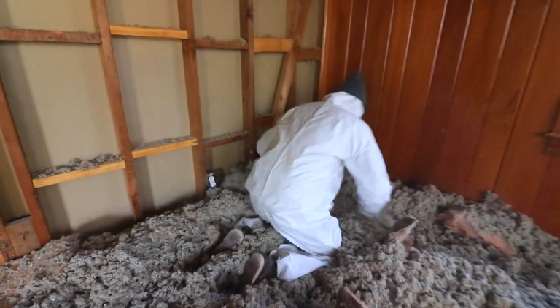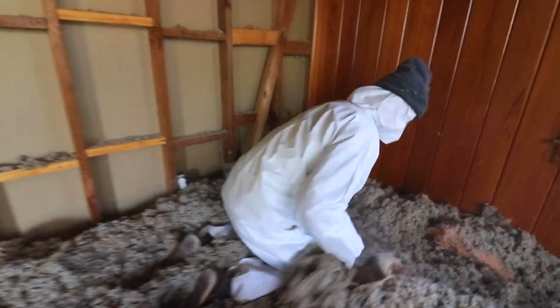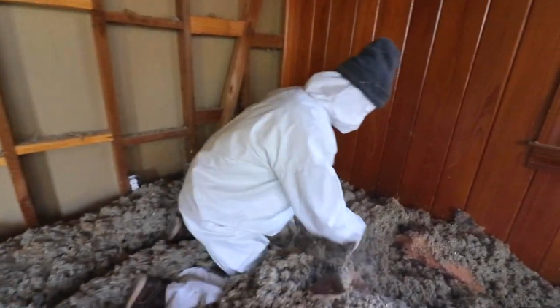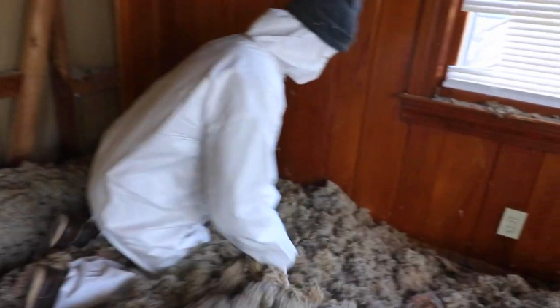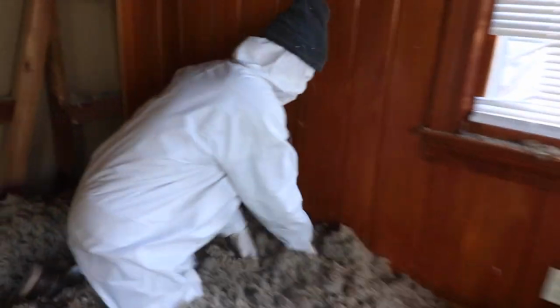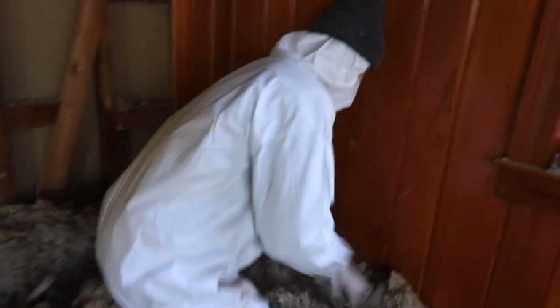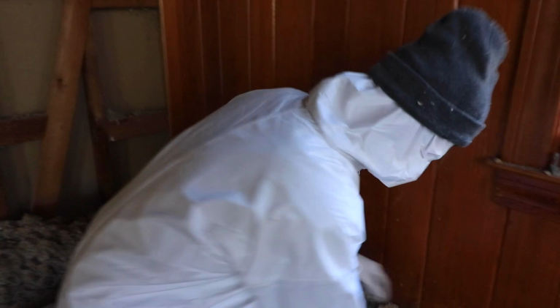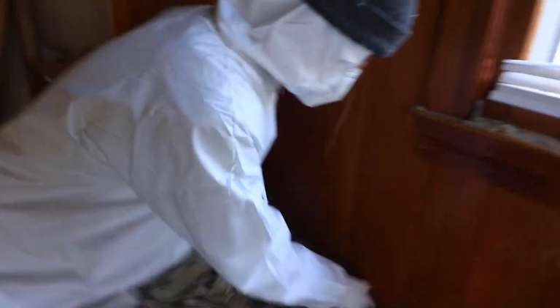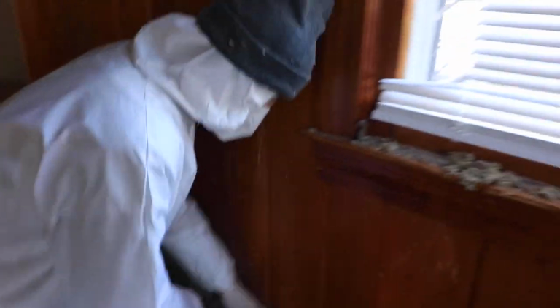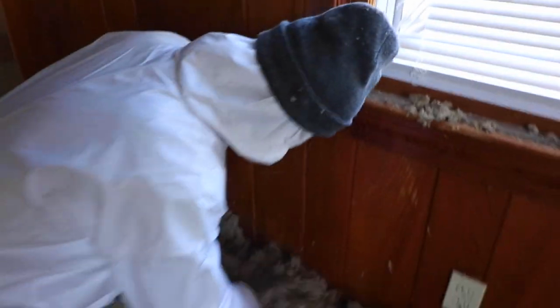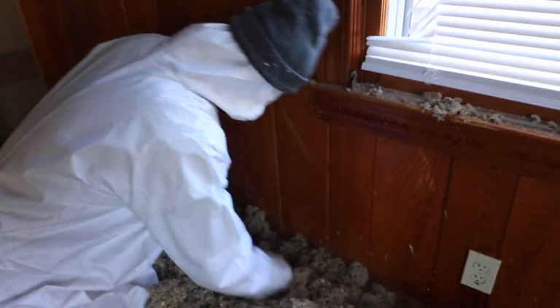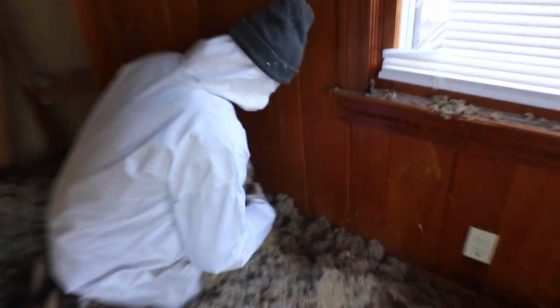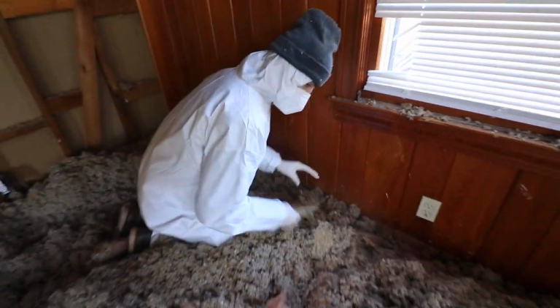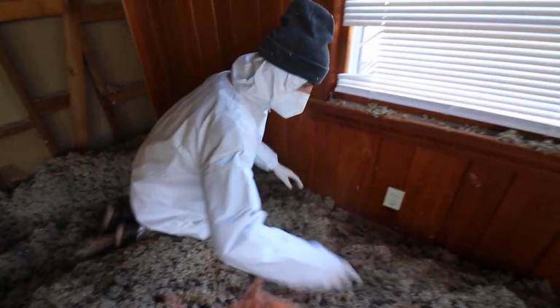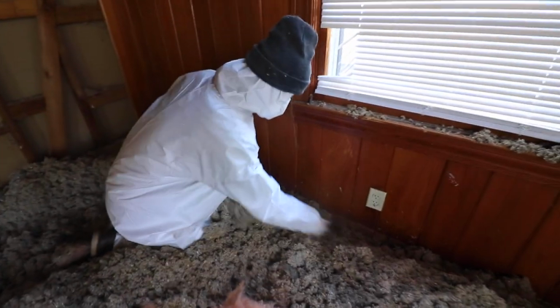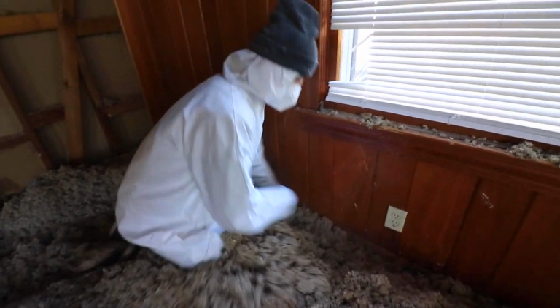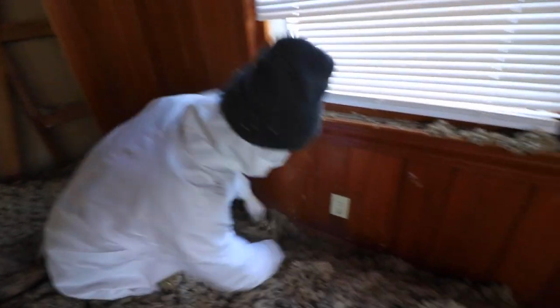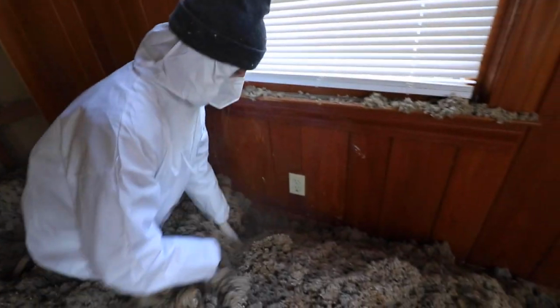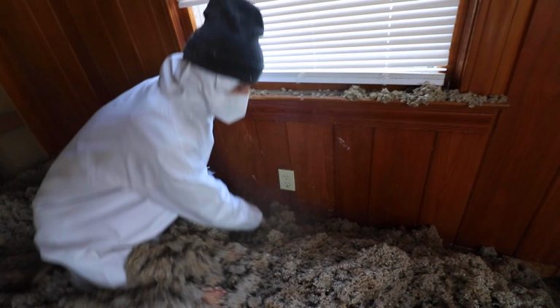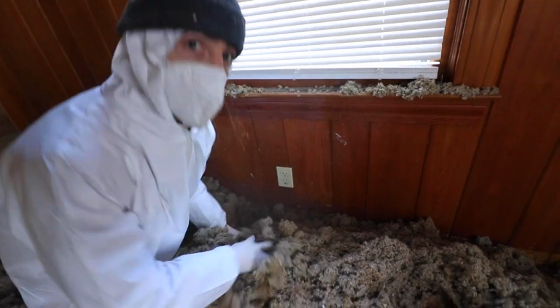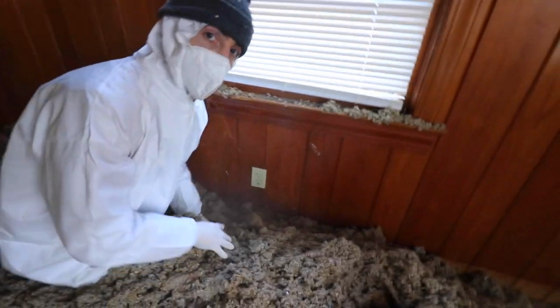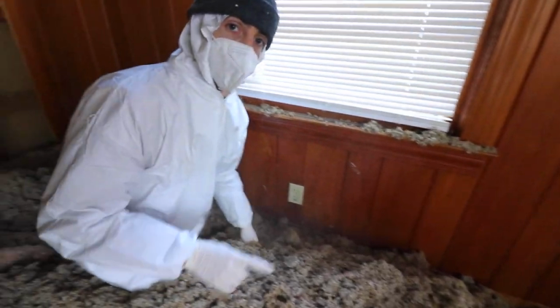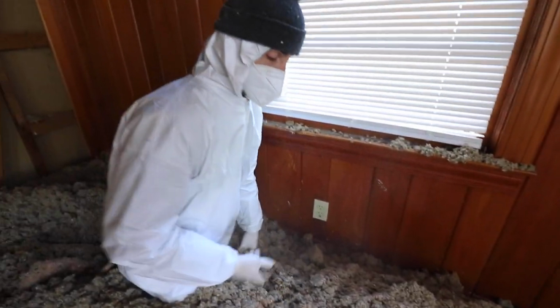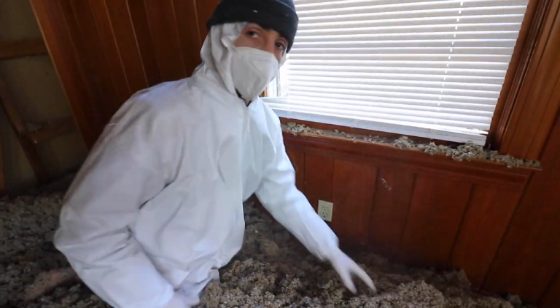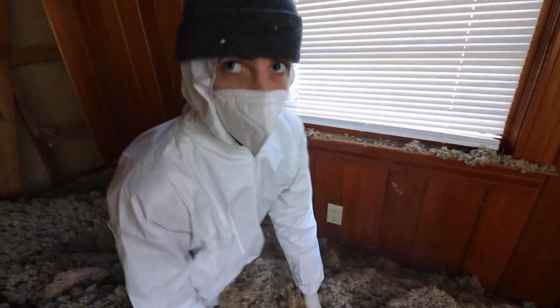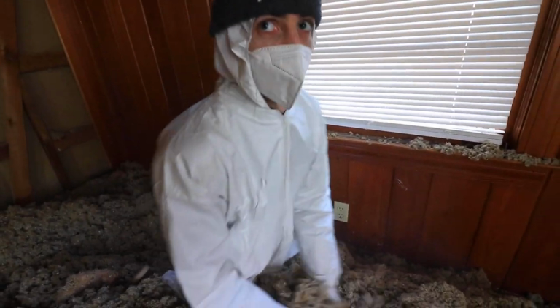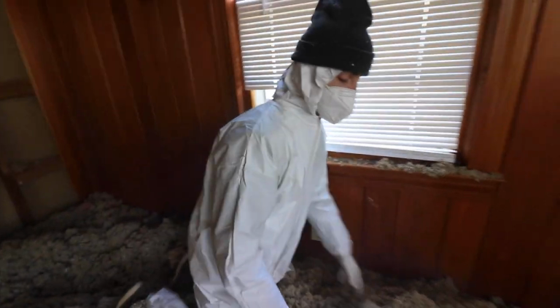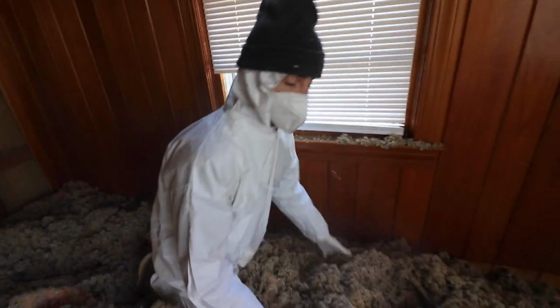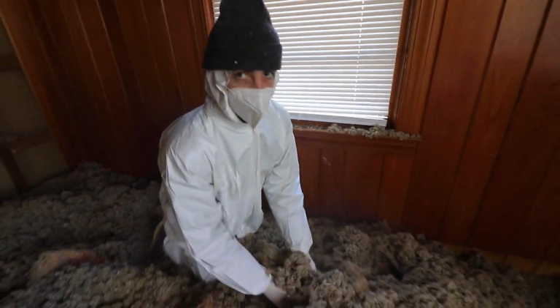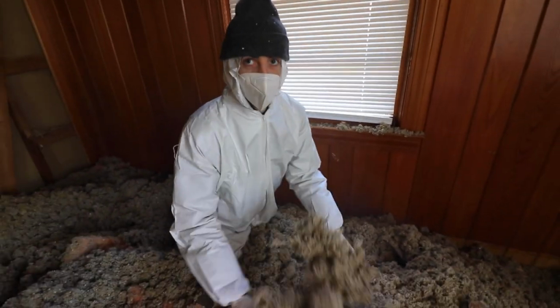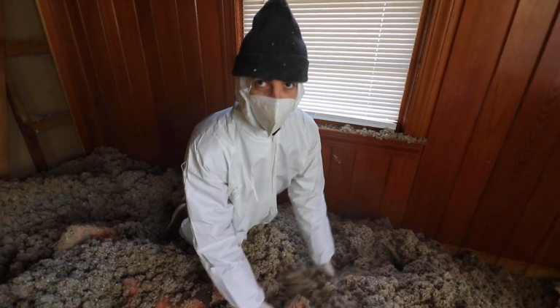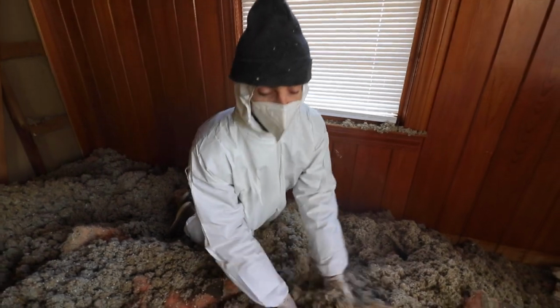Is that trash? Someone told me there's some drugs in here. I'm just getting this insulation out of here.